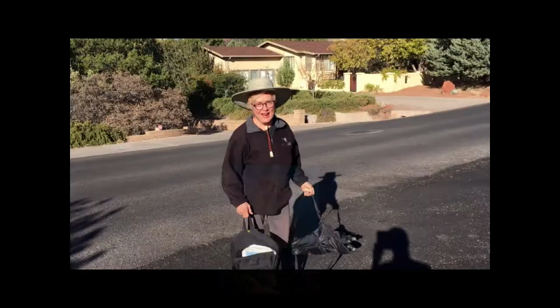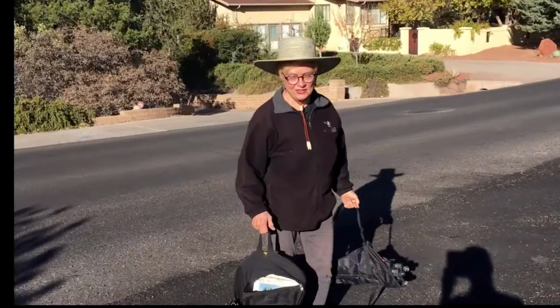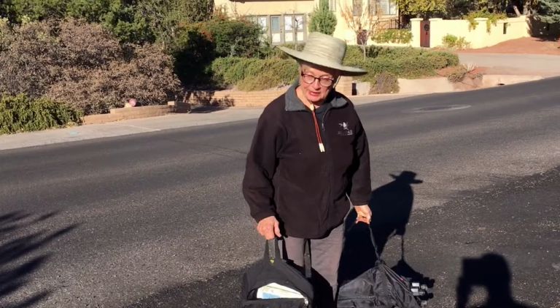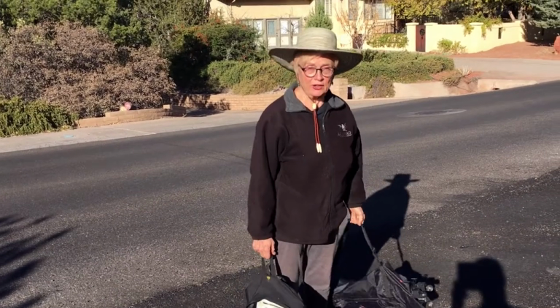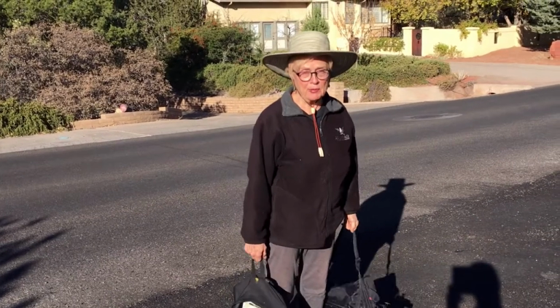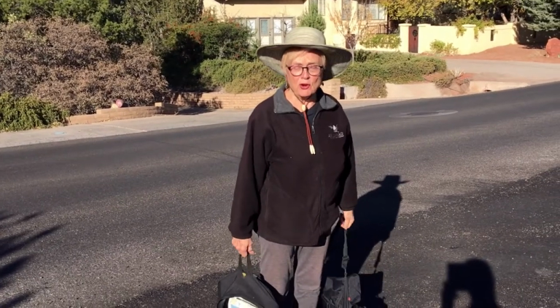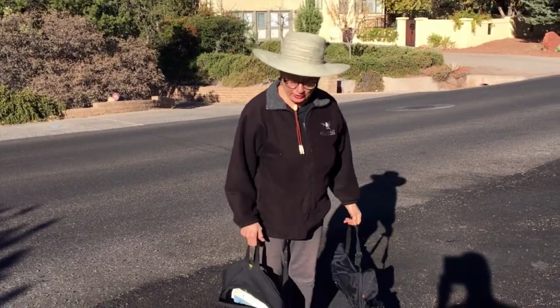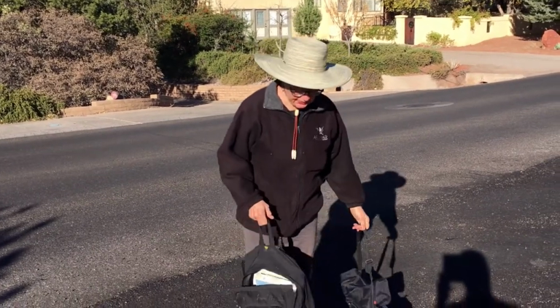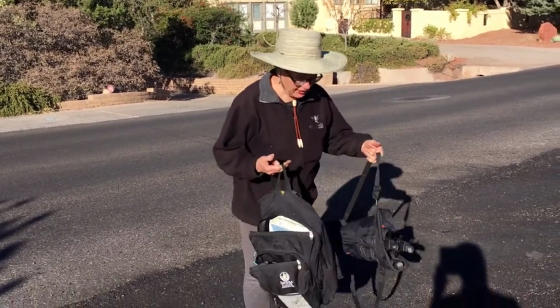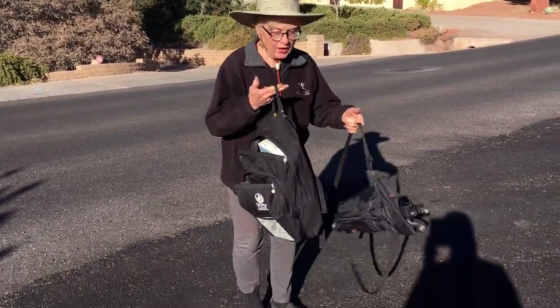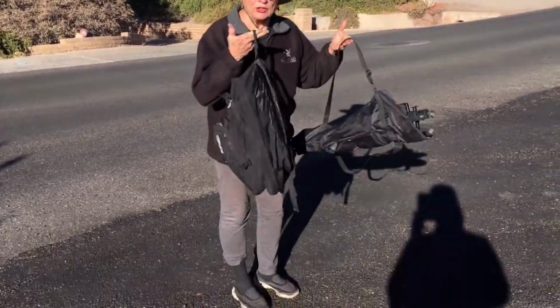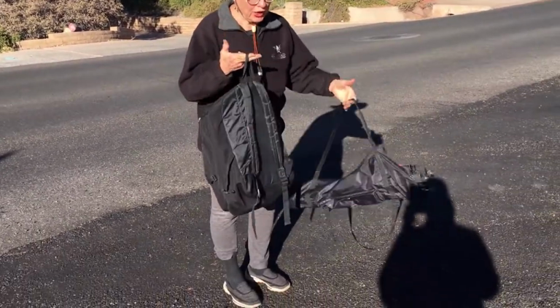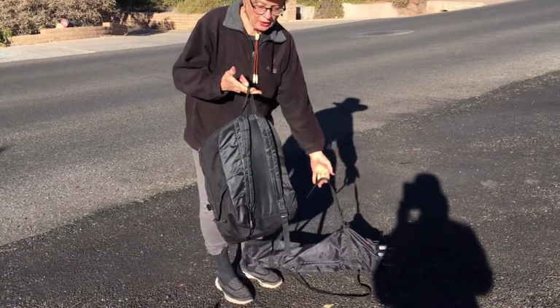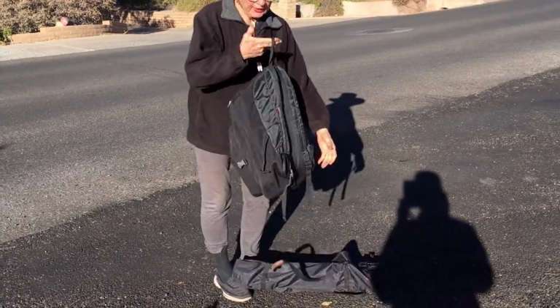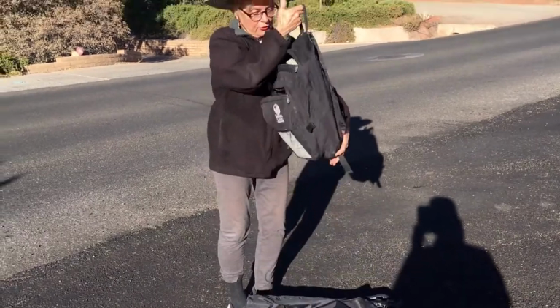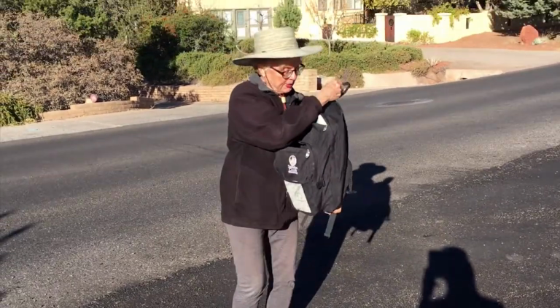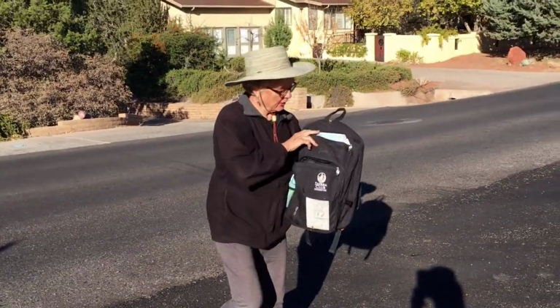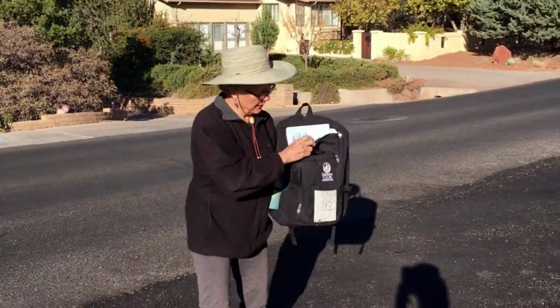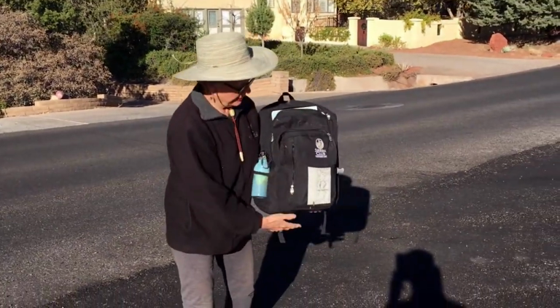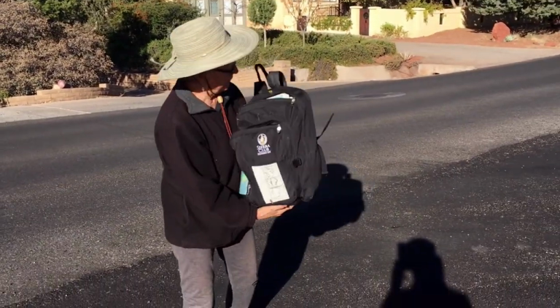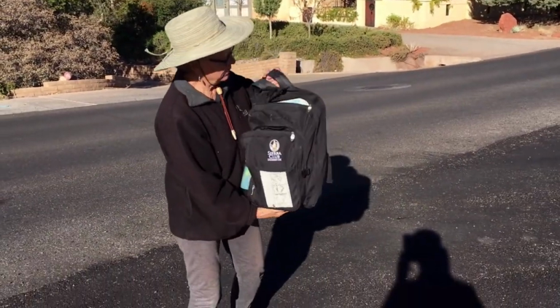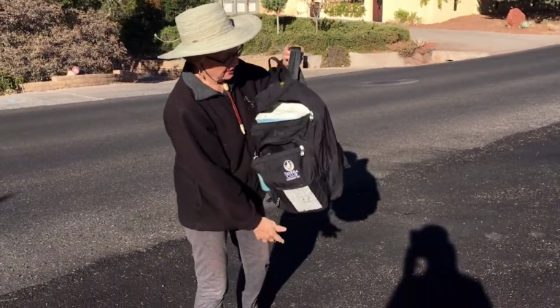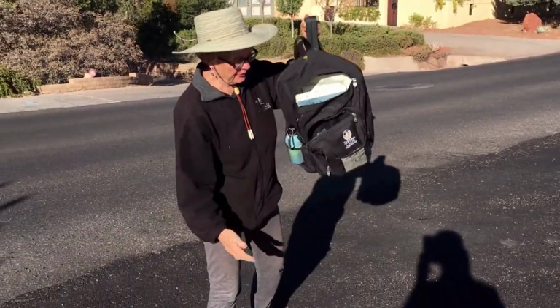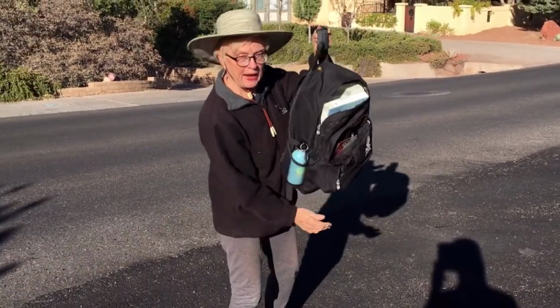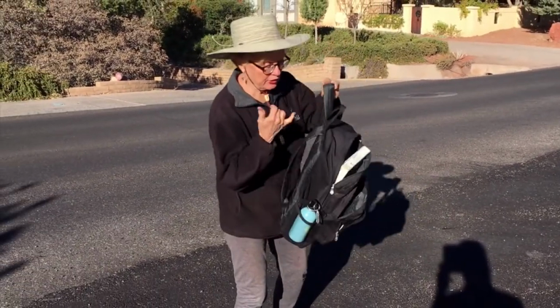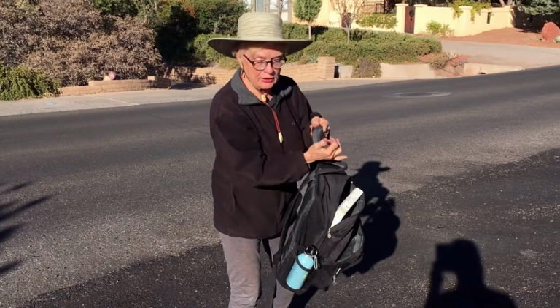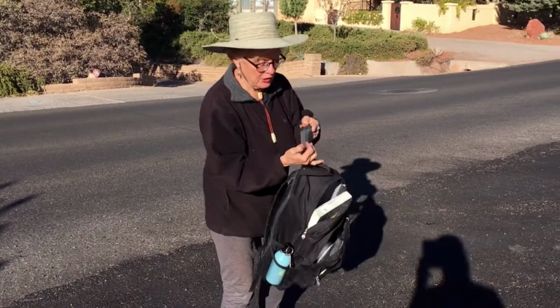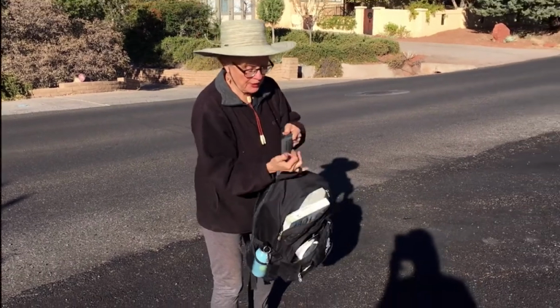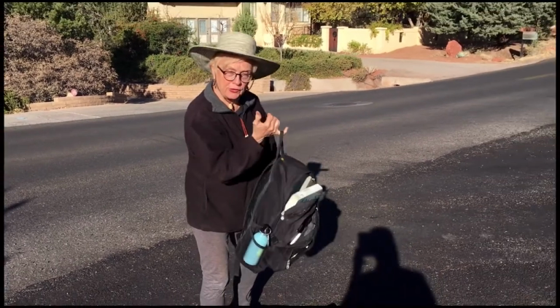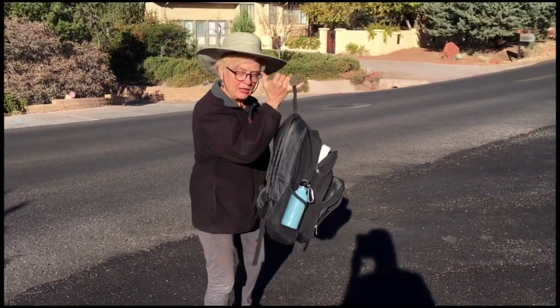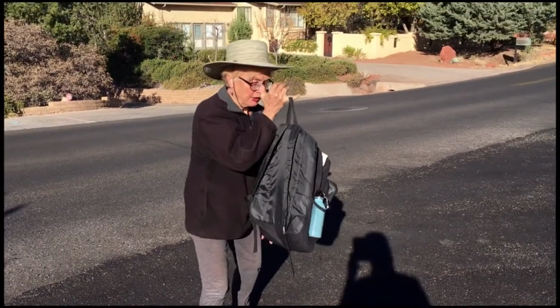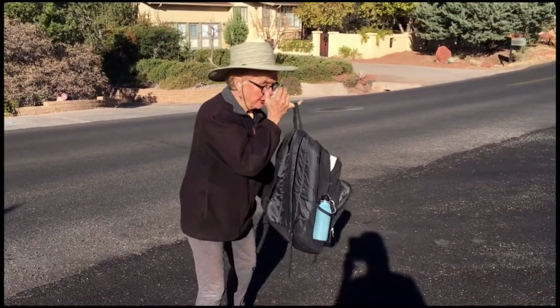Hi, this is Susan Pickkaren and I'm about to go out and do some plein air painting. I wanted to show you how lightweight it is to work in pastels. I just have this little lightweight day pack which weighs five pounds — I can pick it up with my little finger.